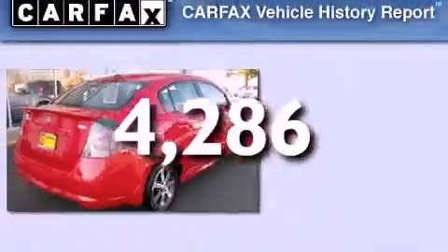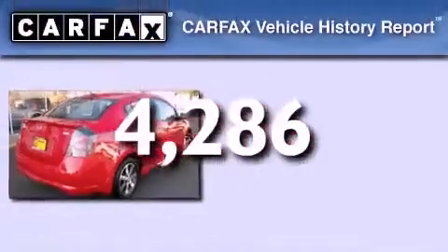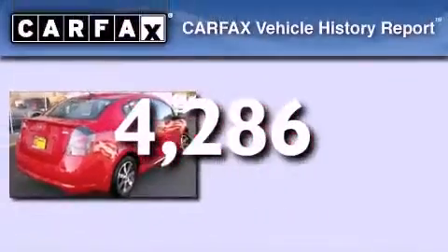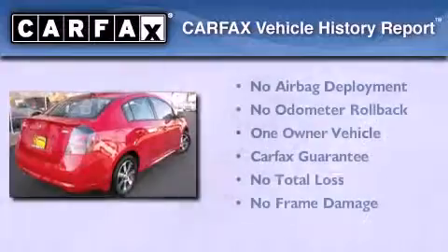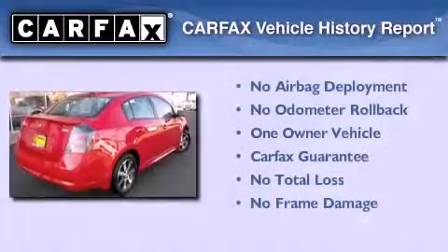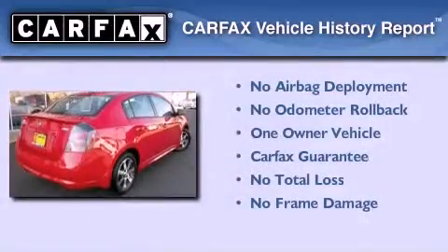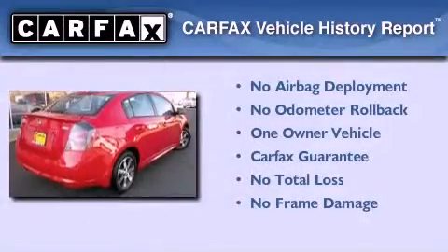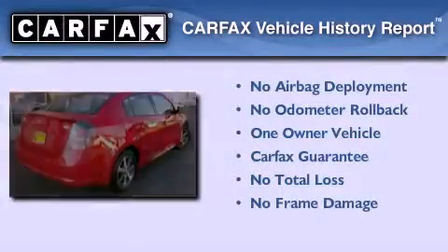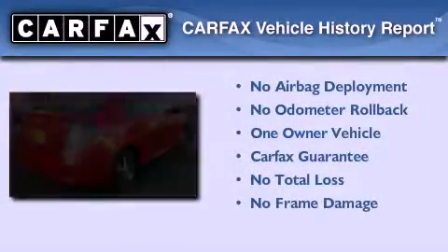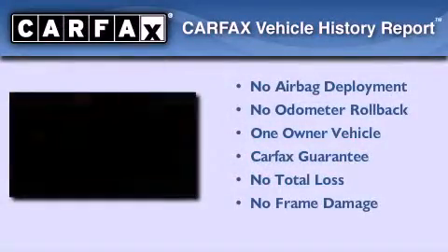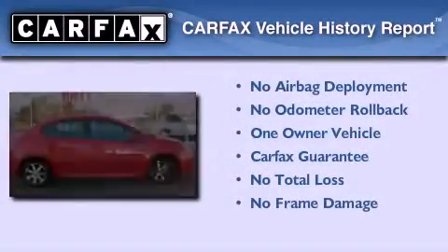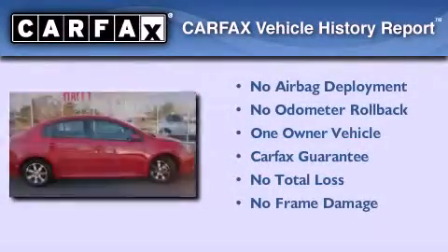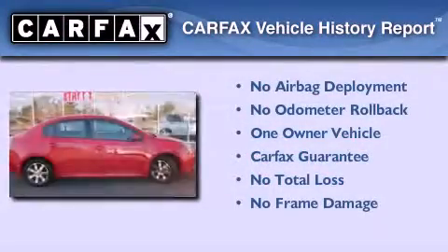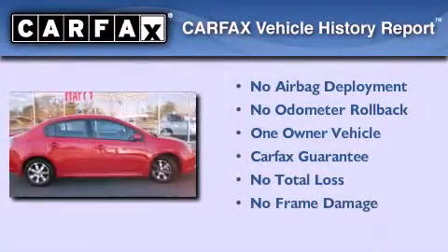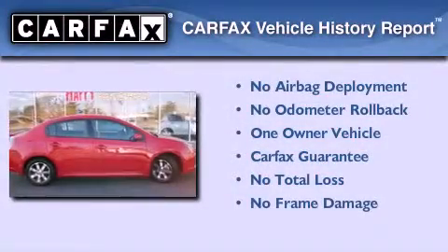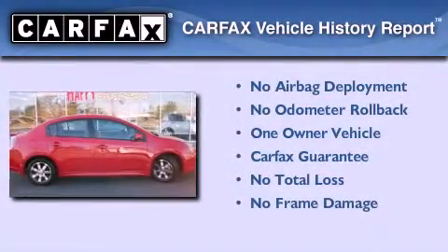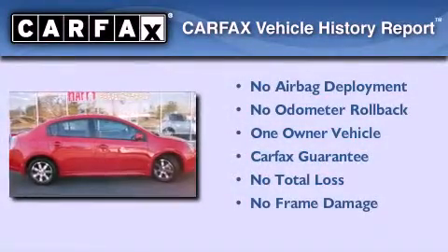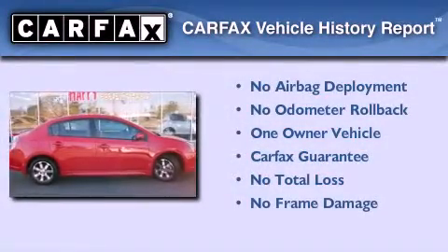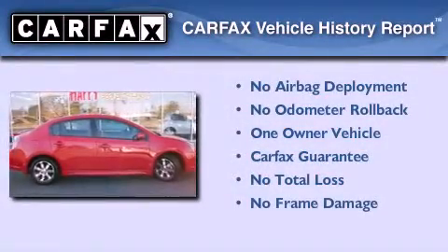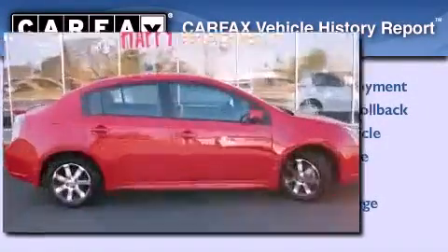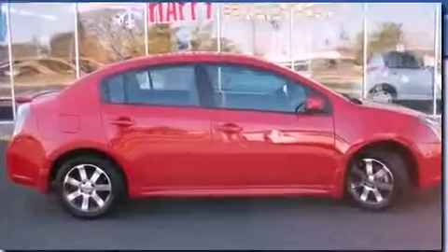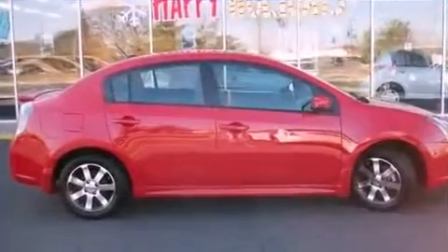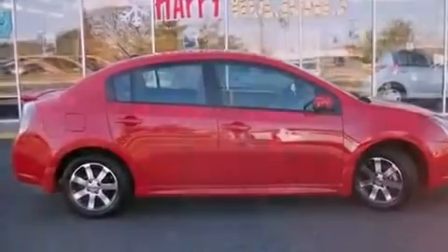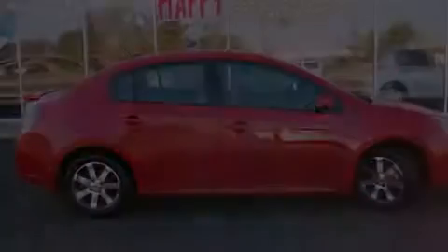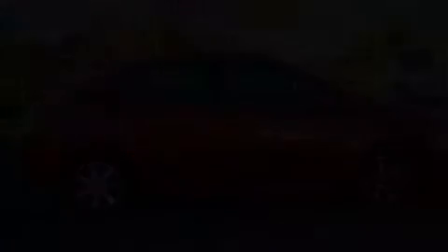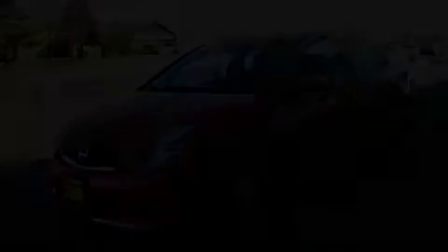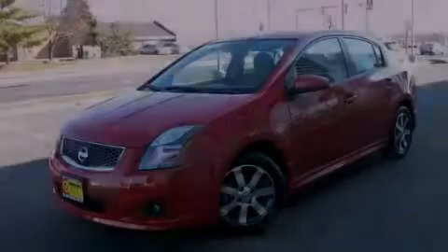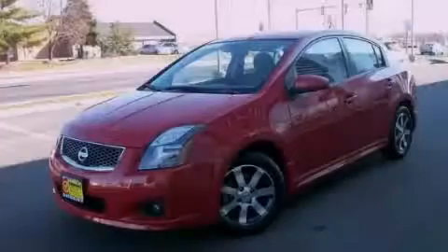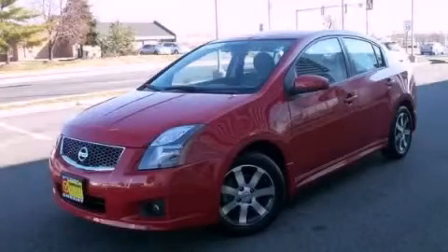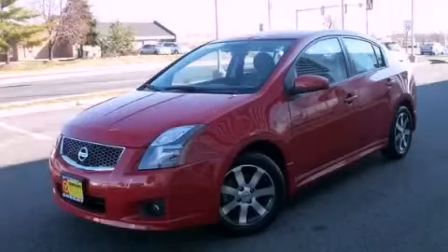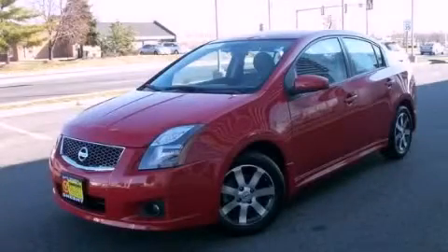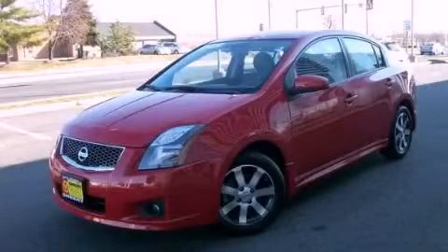This Nissan has had only one owner and it qualifies for the Carfax buy-back guarantee. Please call us today for more information on this great vehicle.